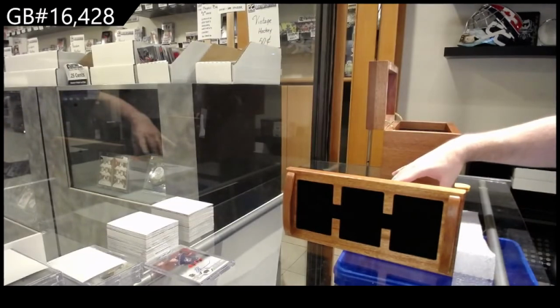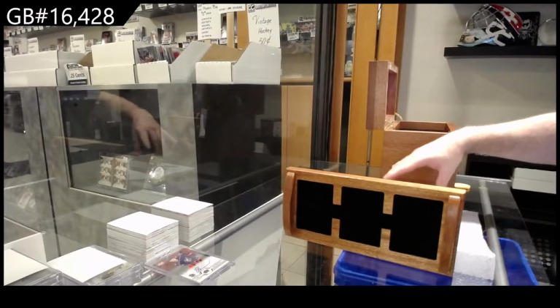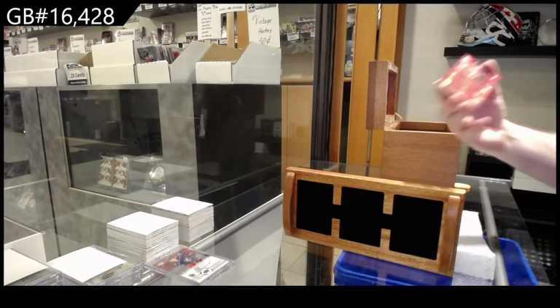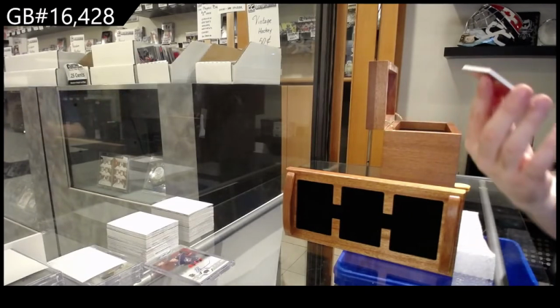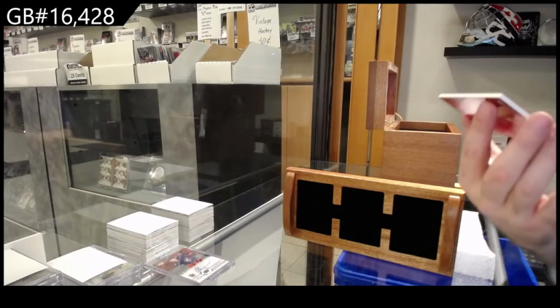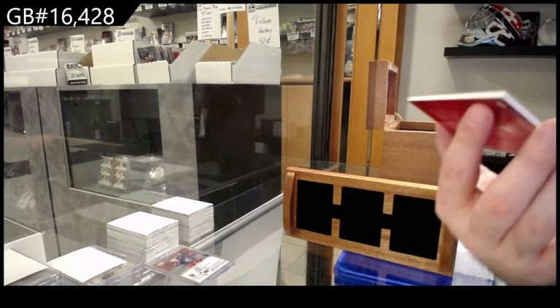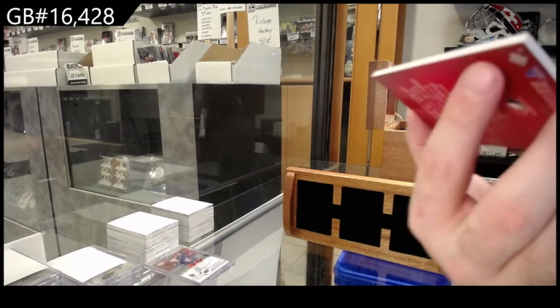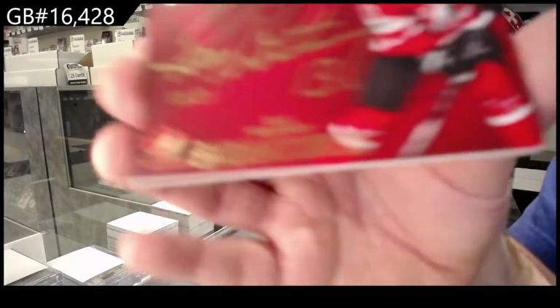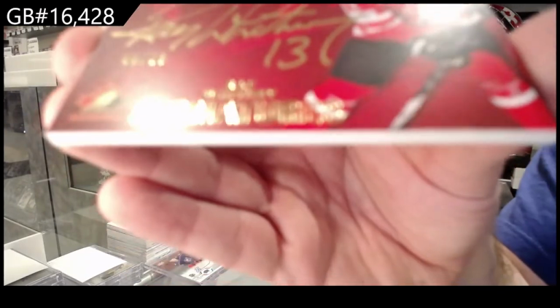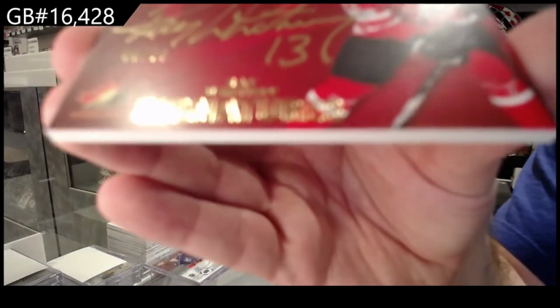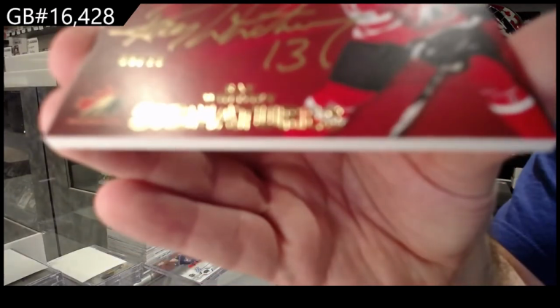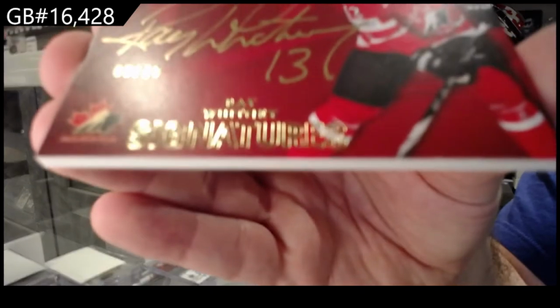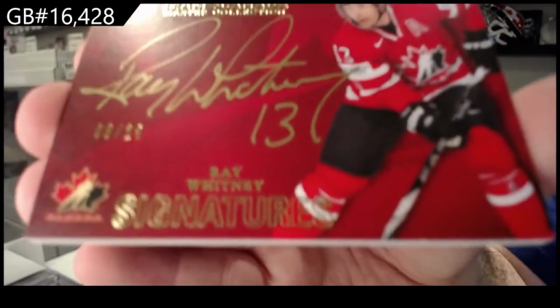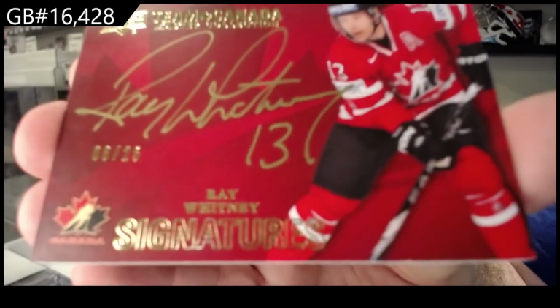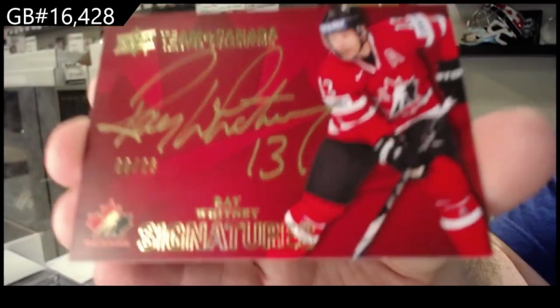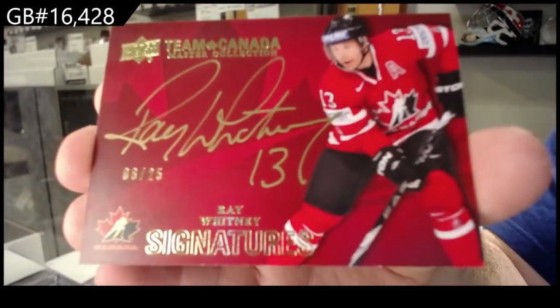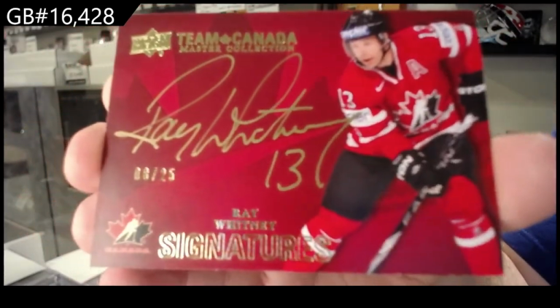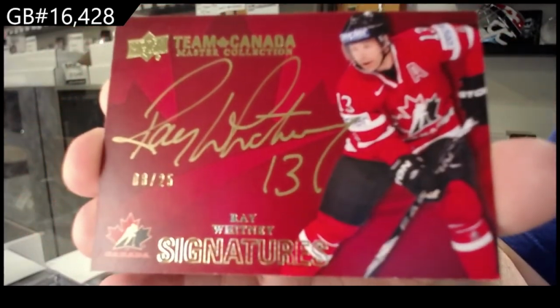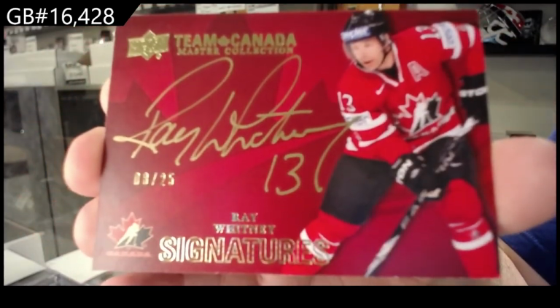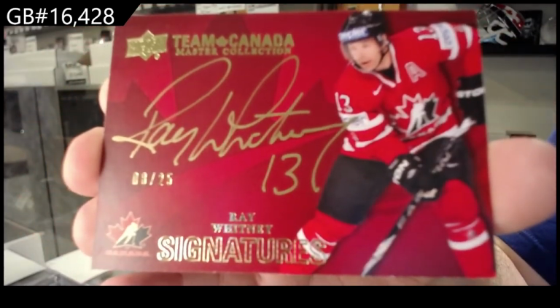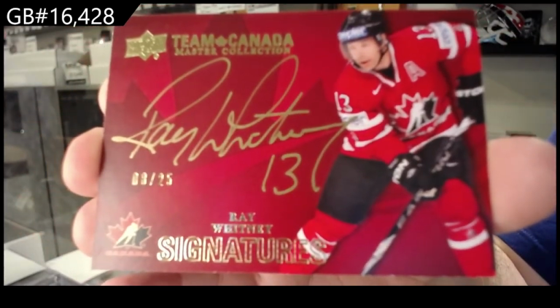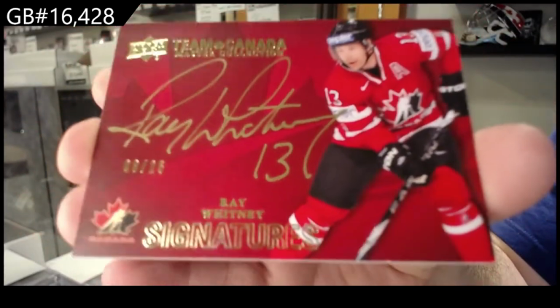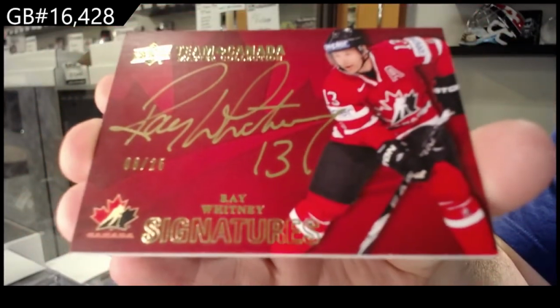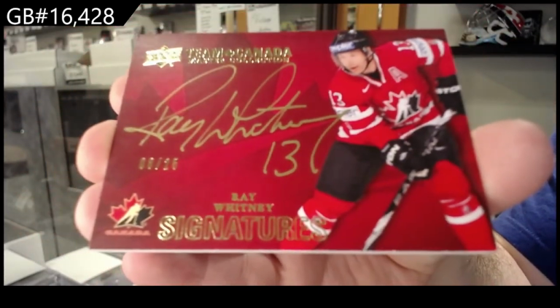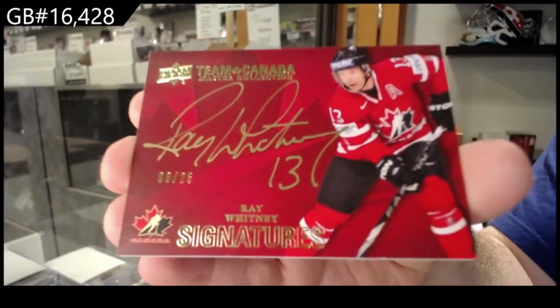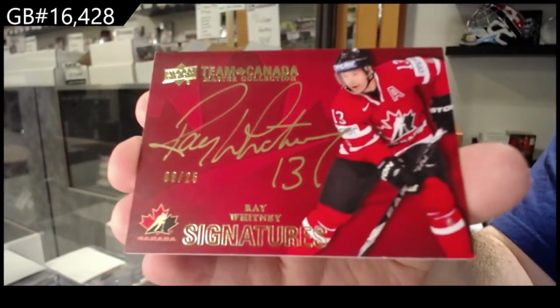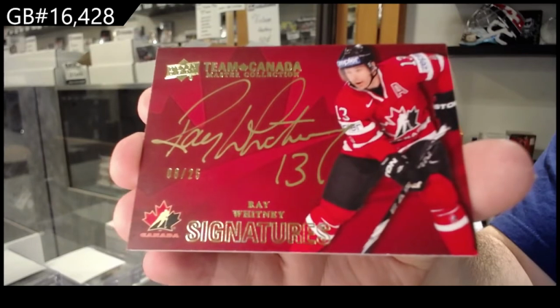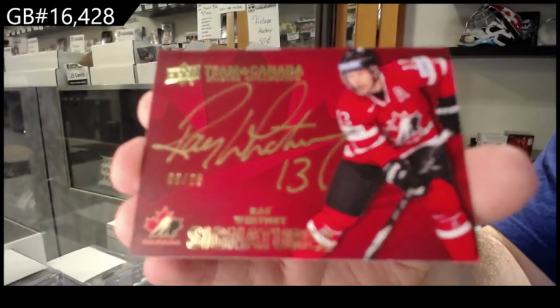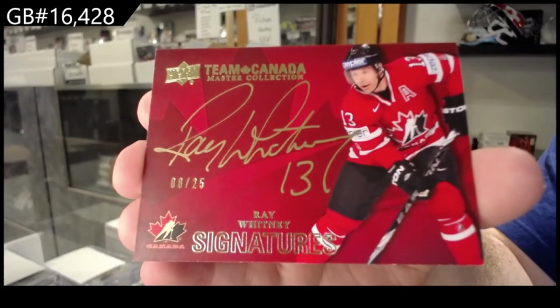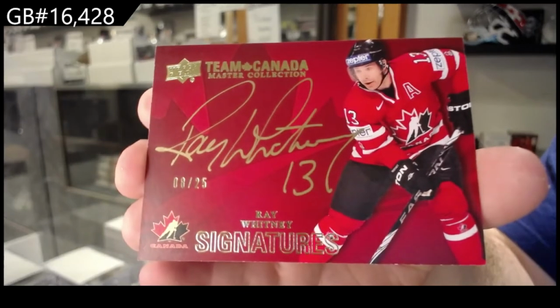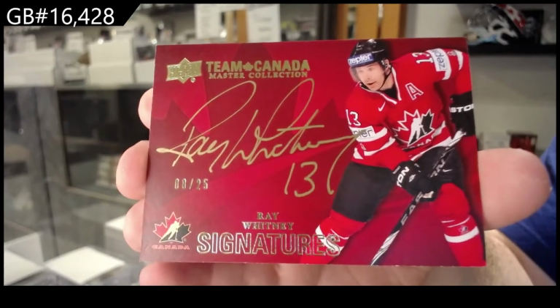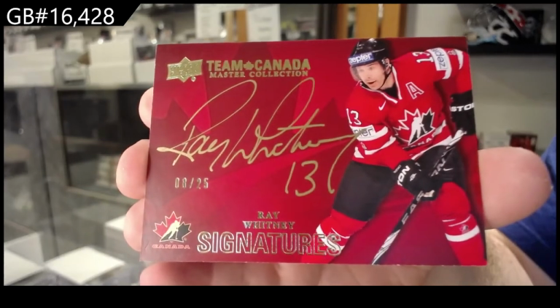We've got number two of 25 — Ray Whitney. Ray Whitney.